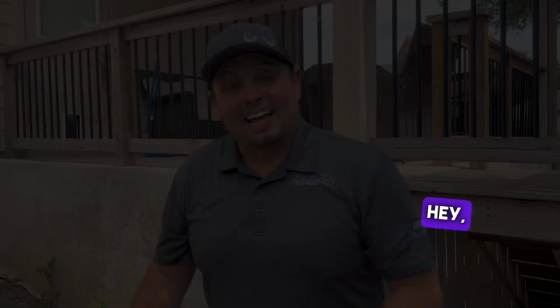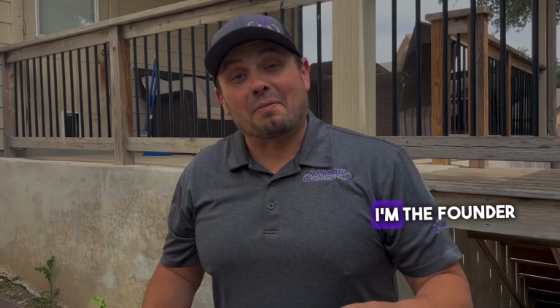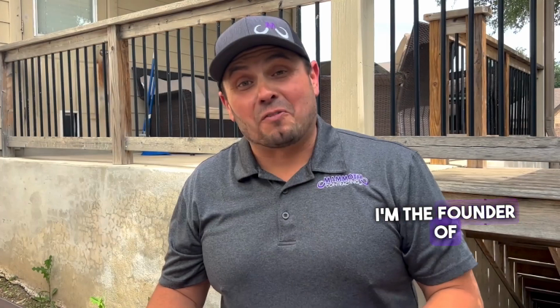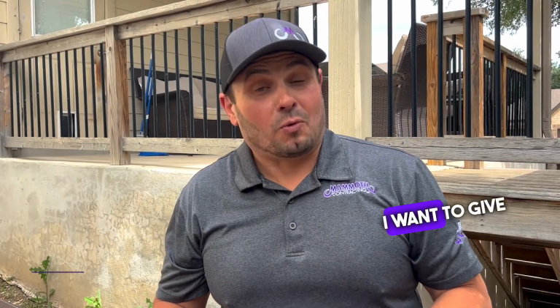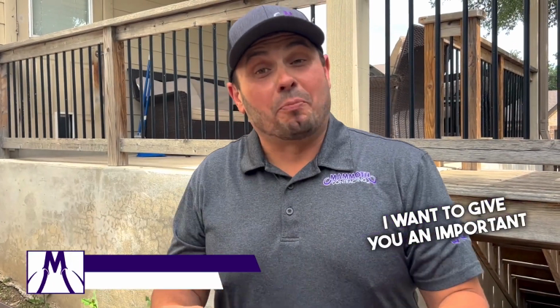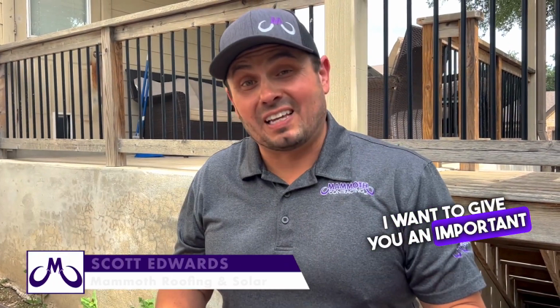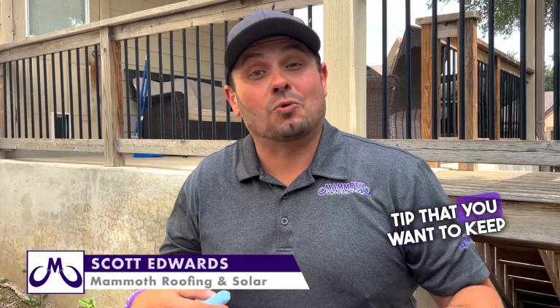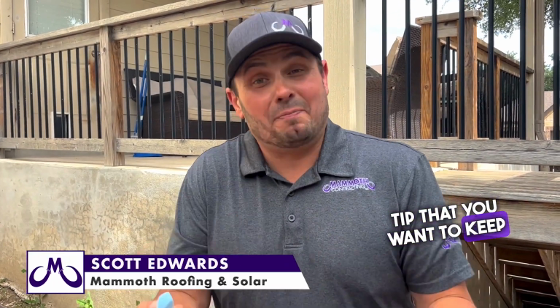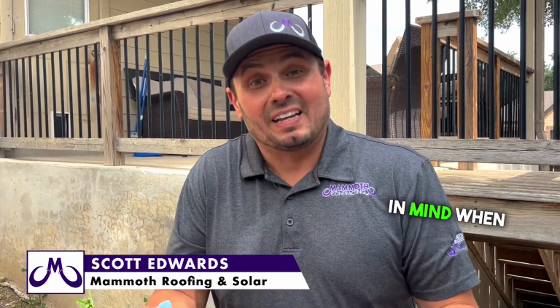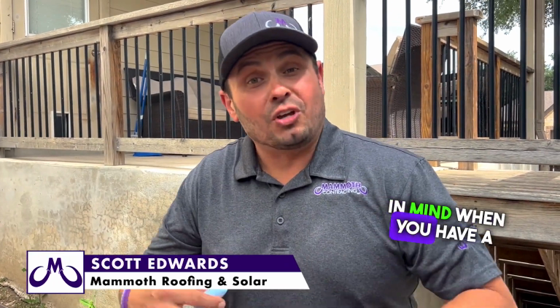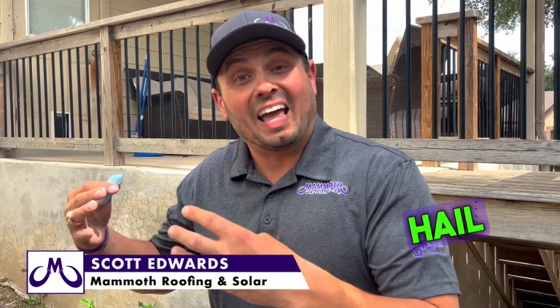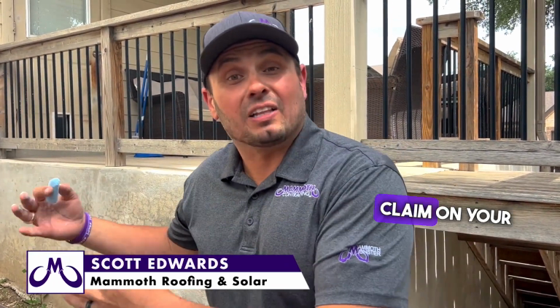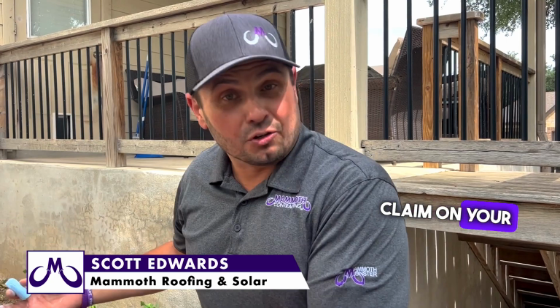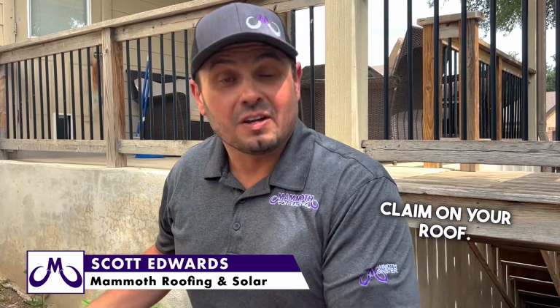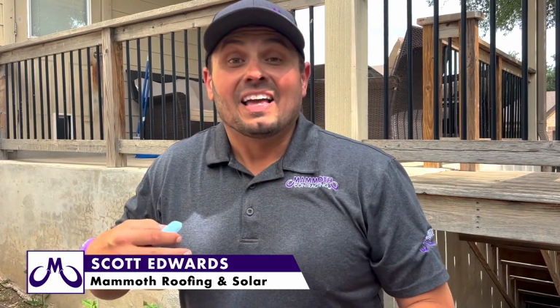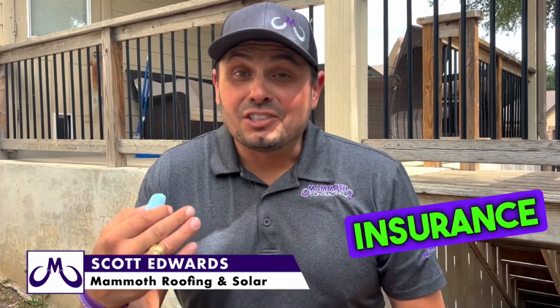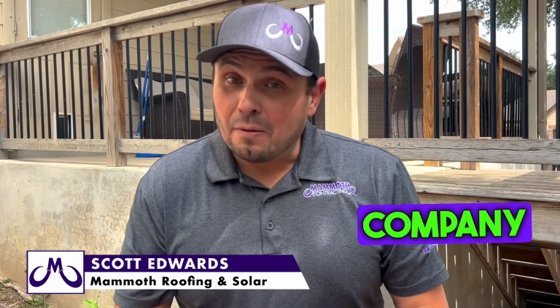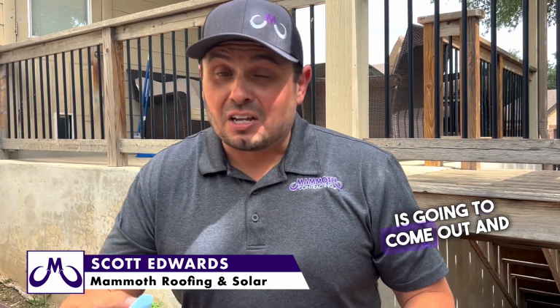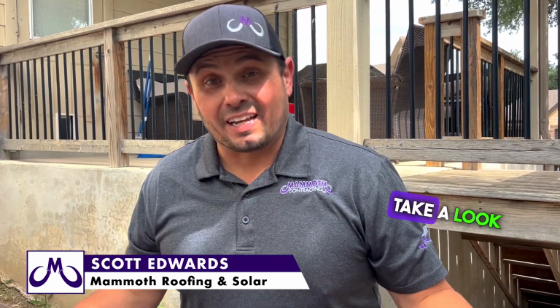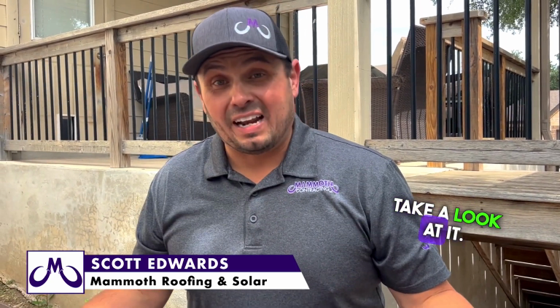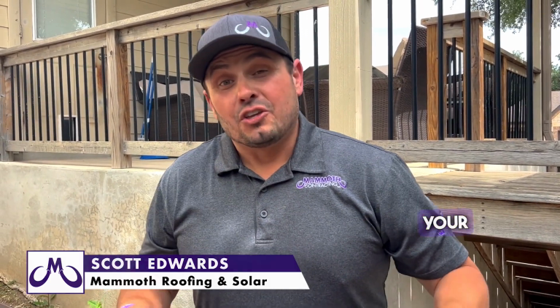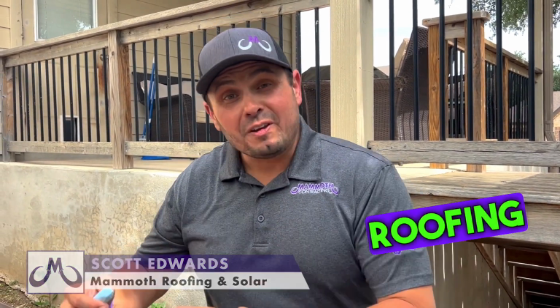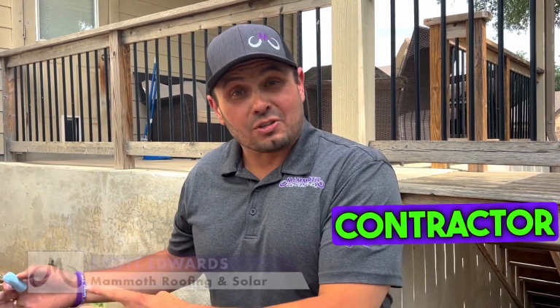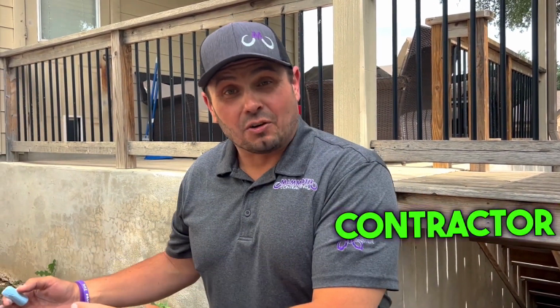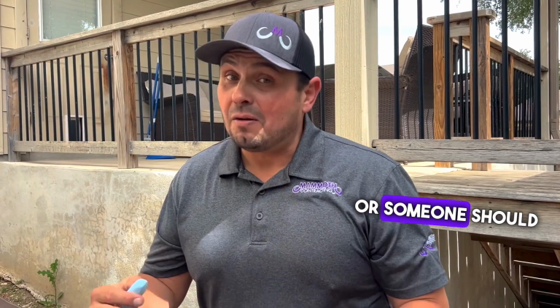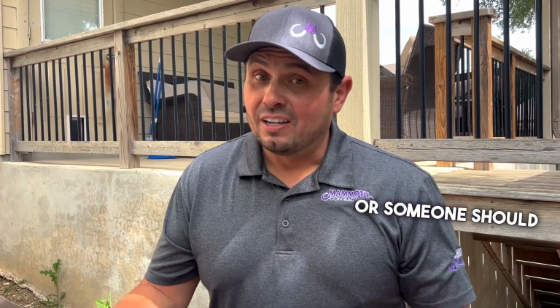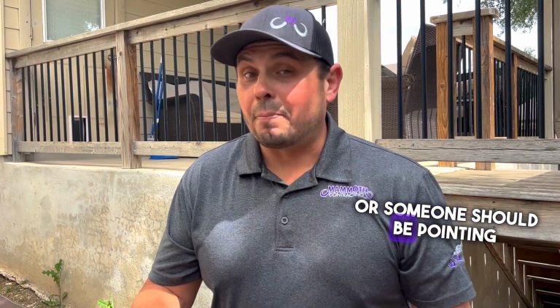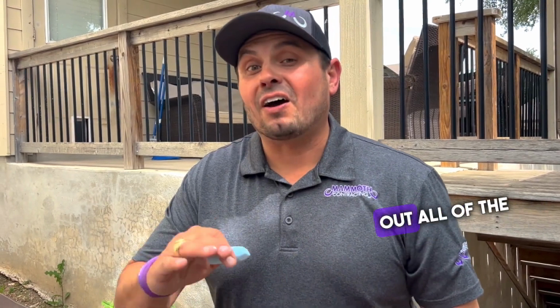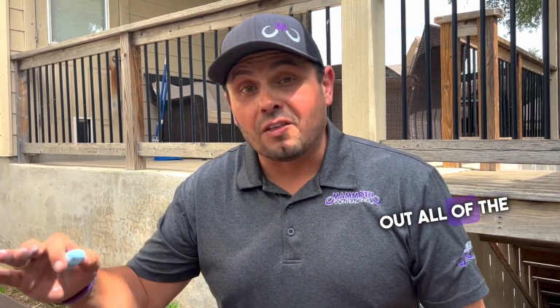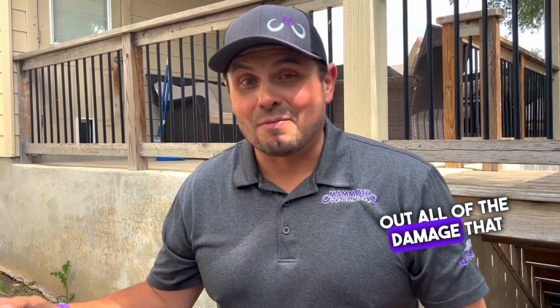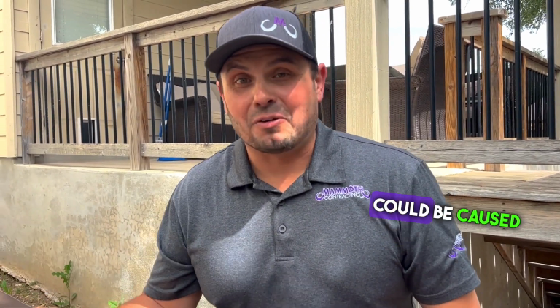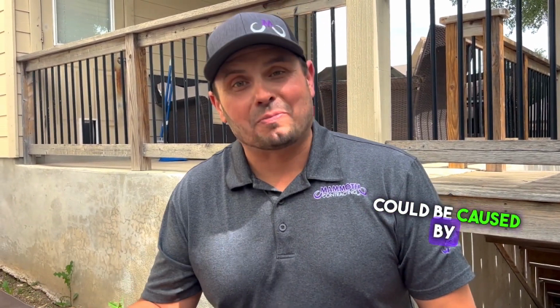Hey, I'm Scott, the founder of Mammoth. I want to give you an important tip that you want to keep in mind when you have a hail claim on your roof. The insurance company is going to come out and take a look at it. Your roofing contractor or someone should be pointing out all the damage that could be caused by hail.